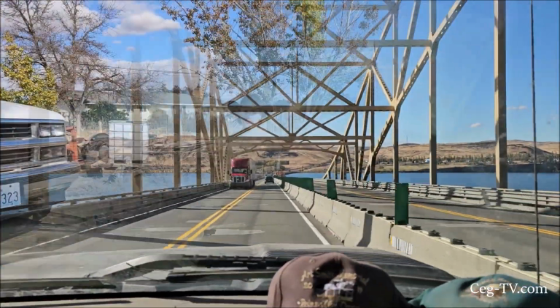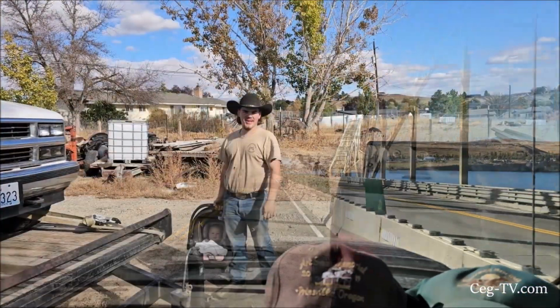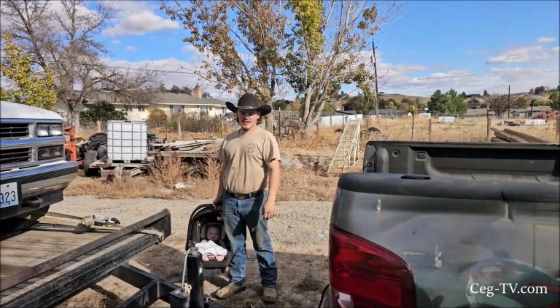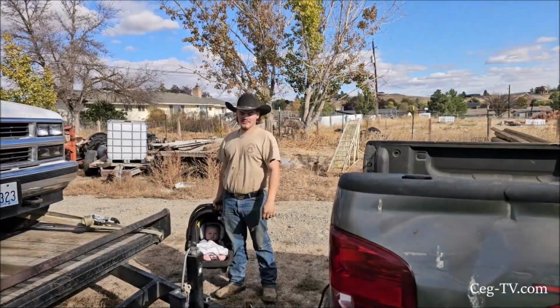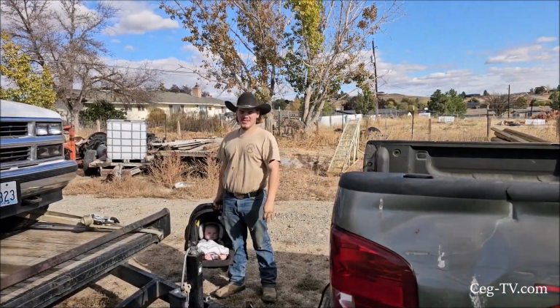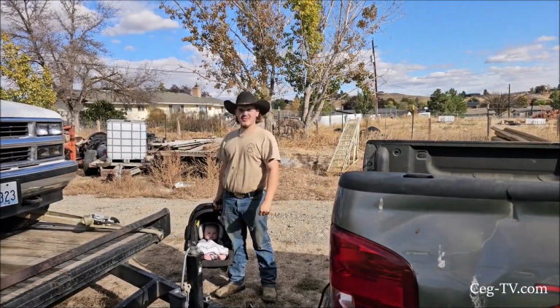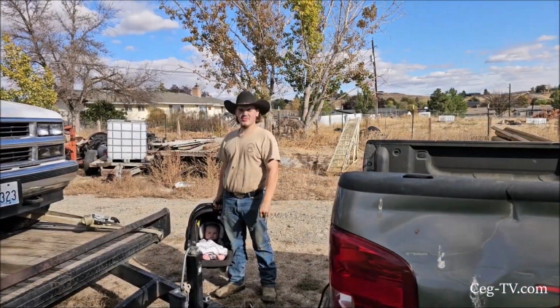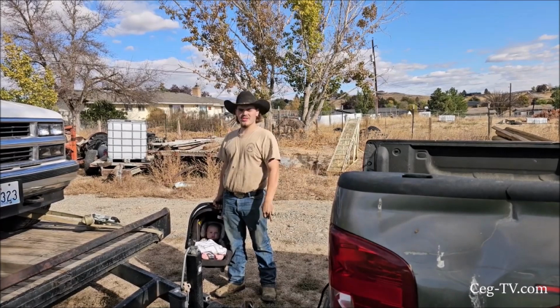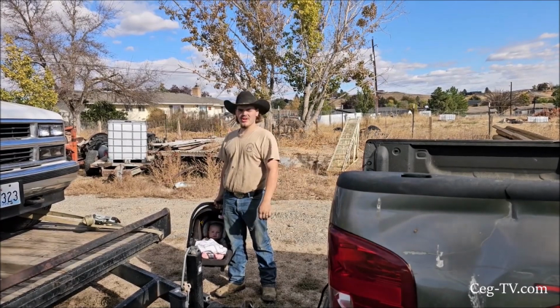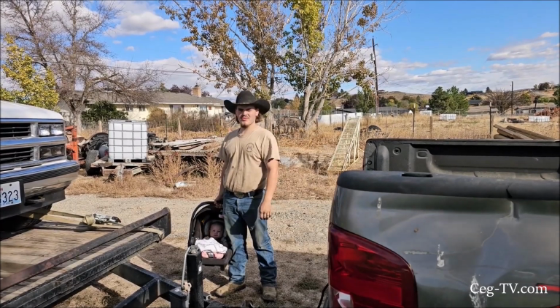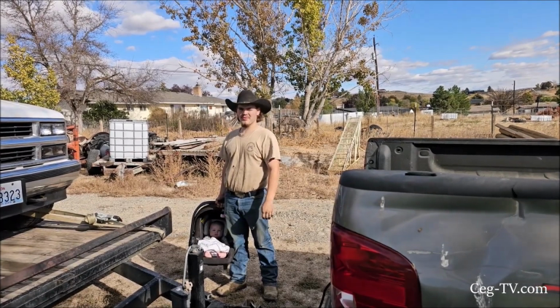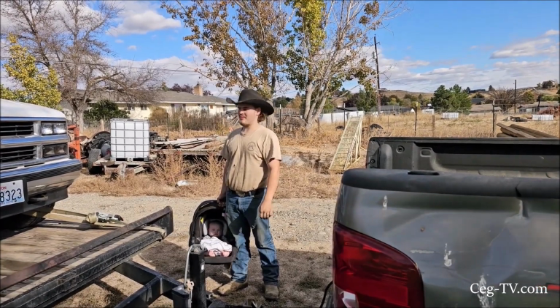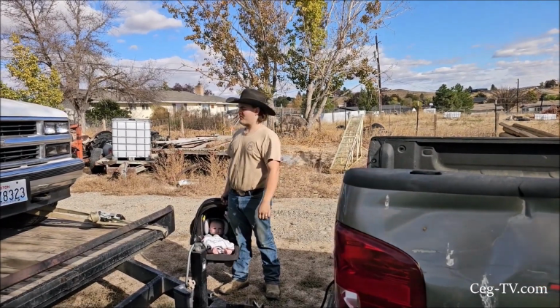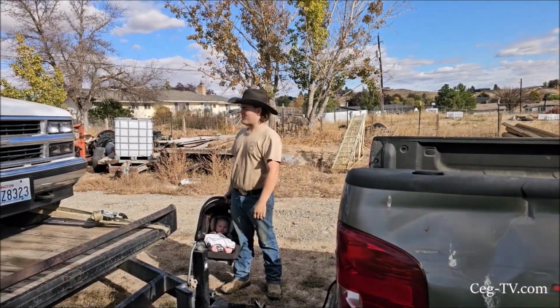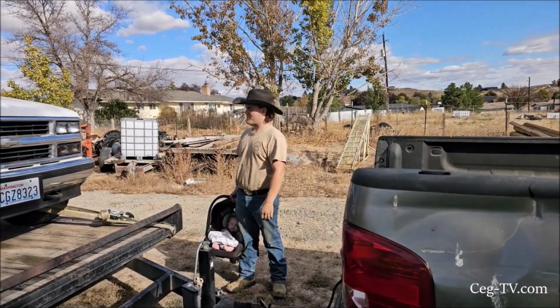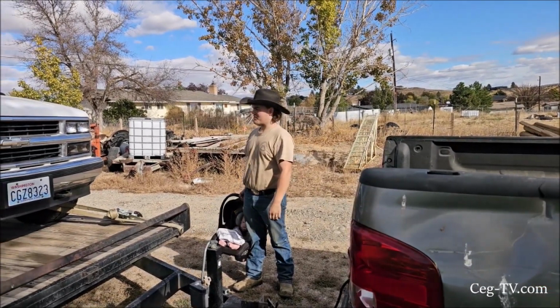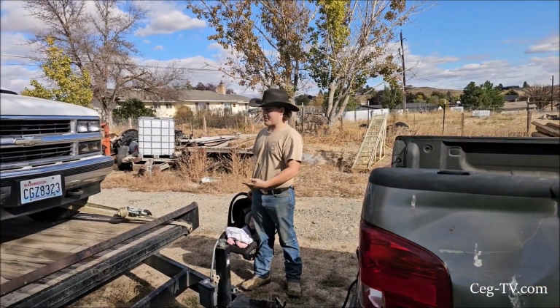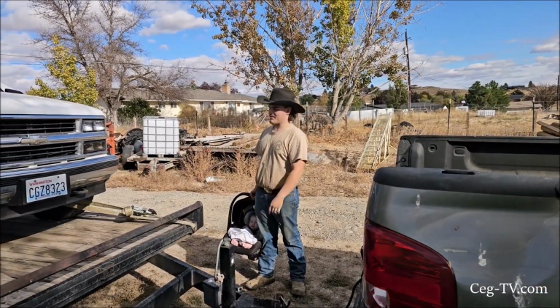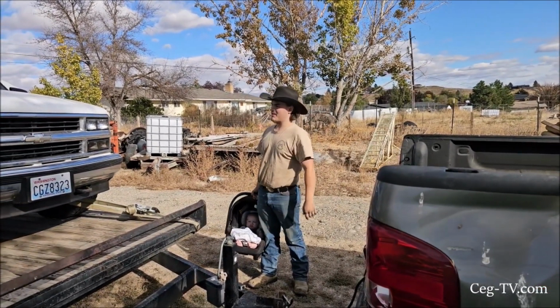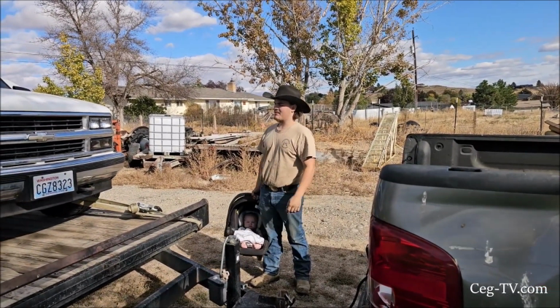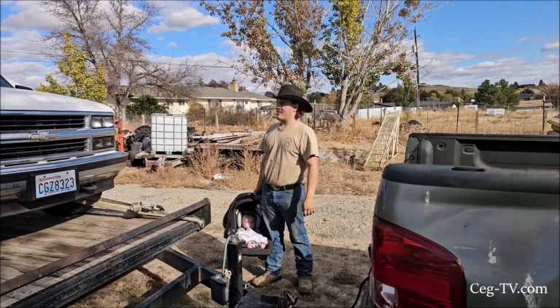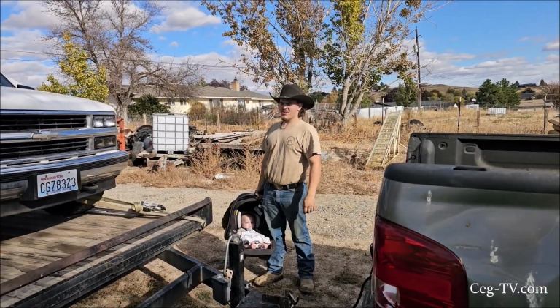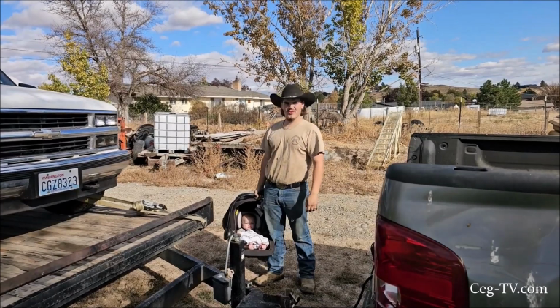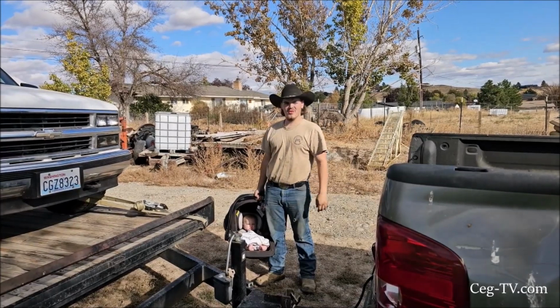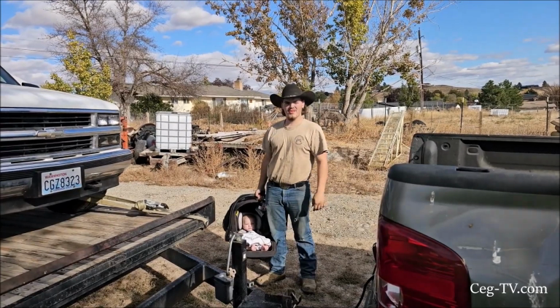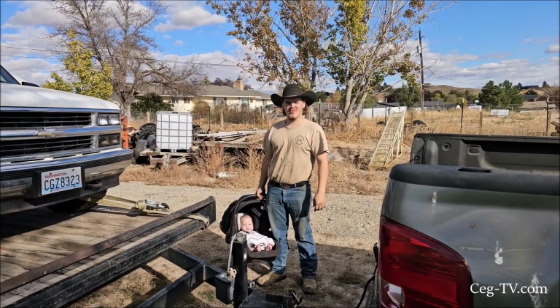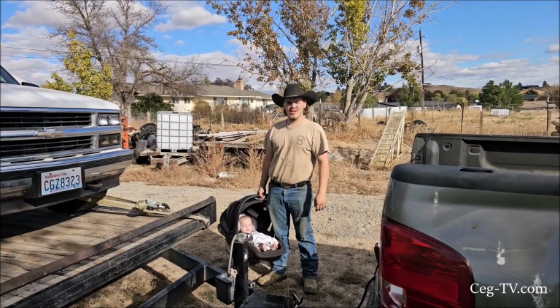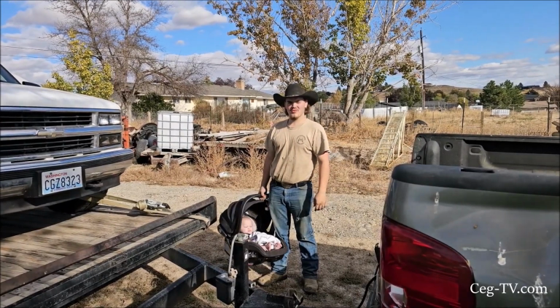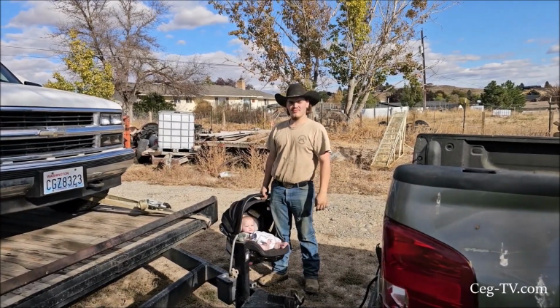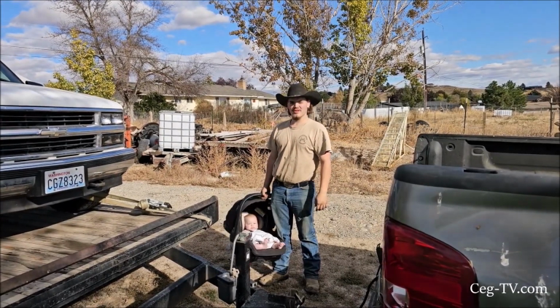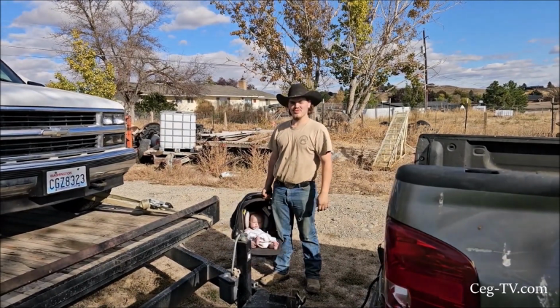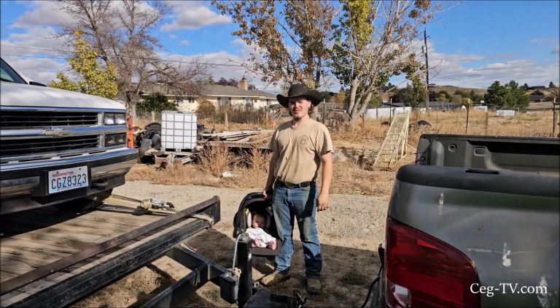We're back at Selah with the new project Tahoe. I look forward to start building it and making a good little overland slash off-road rig. It should be fun.